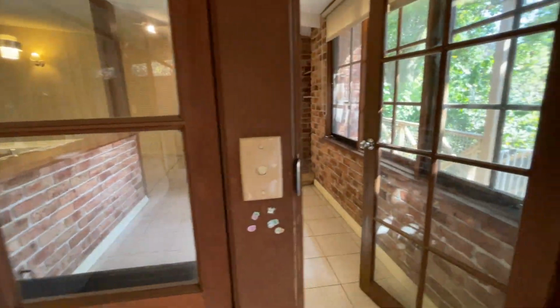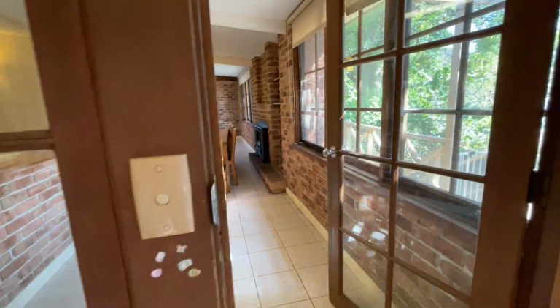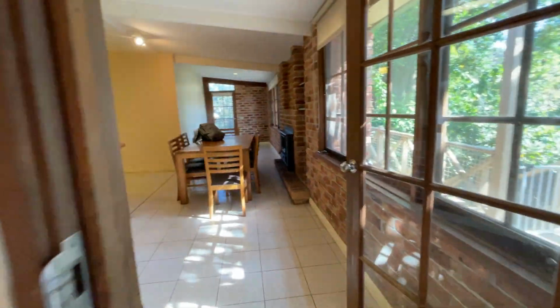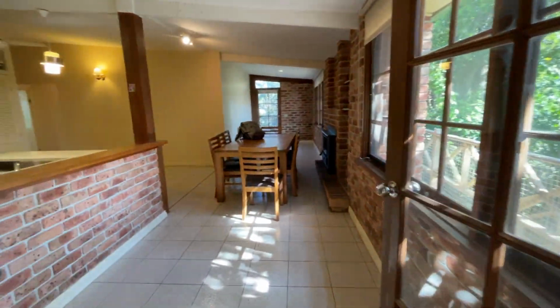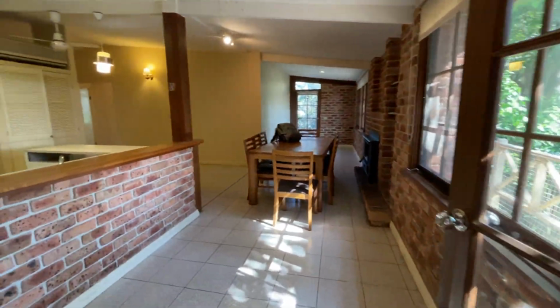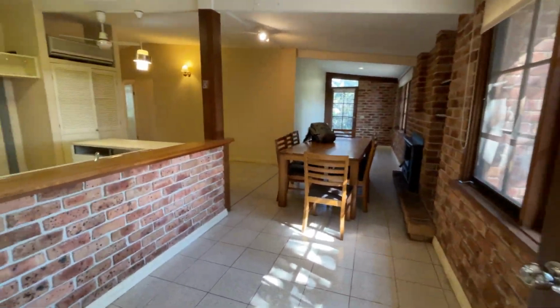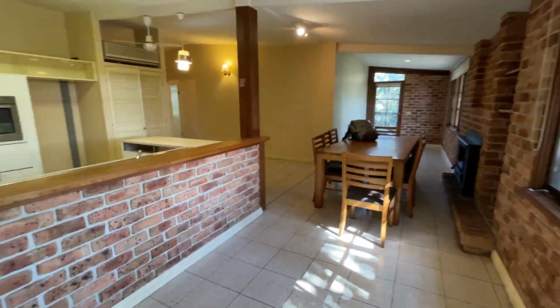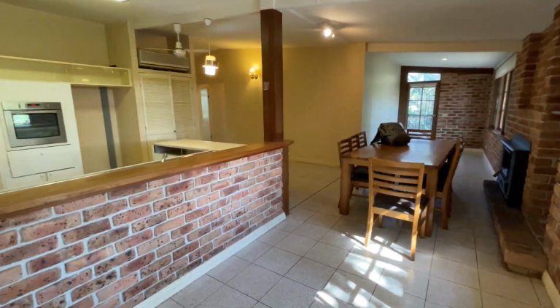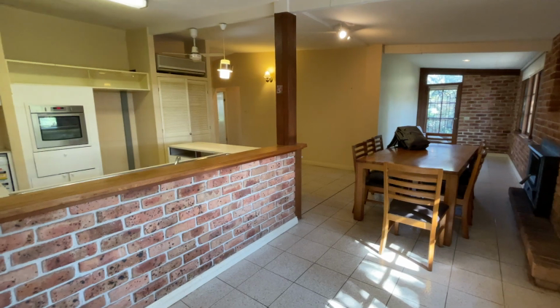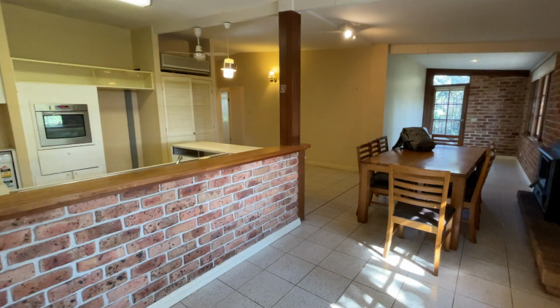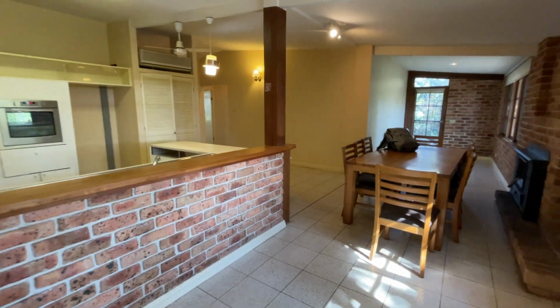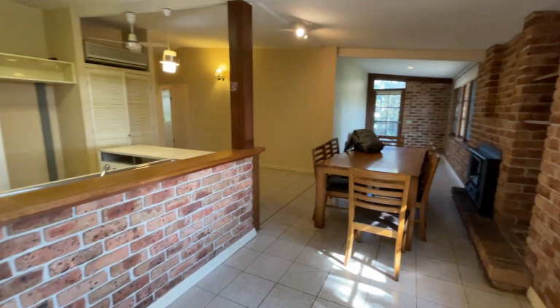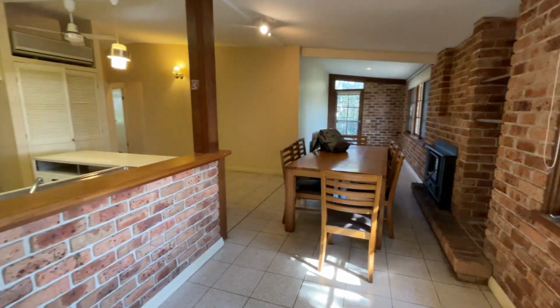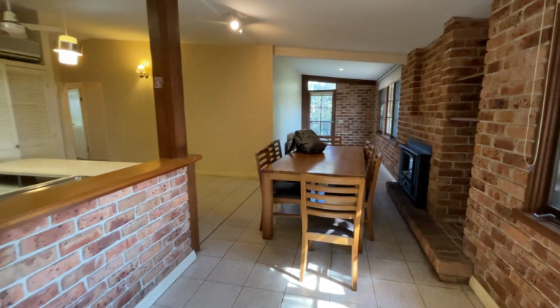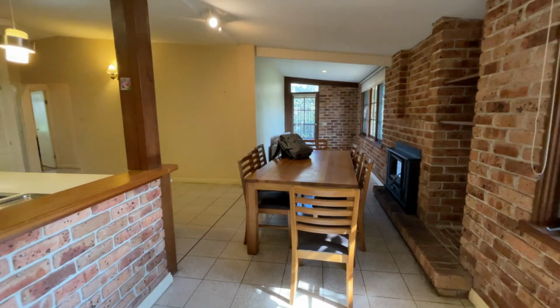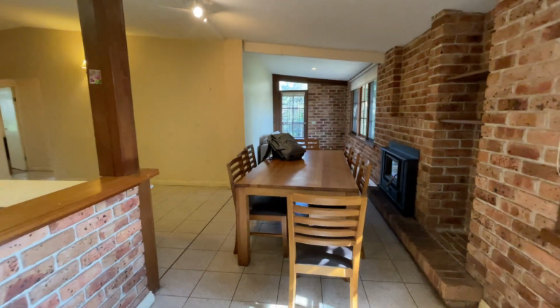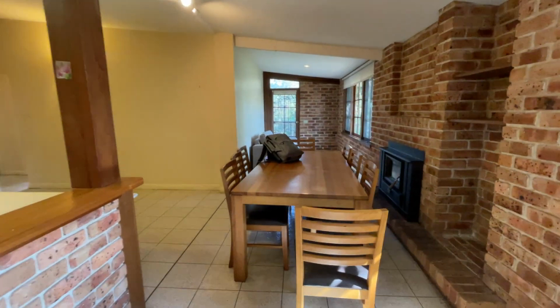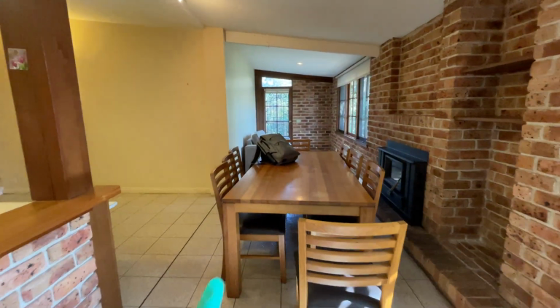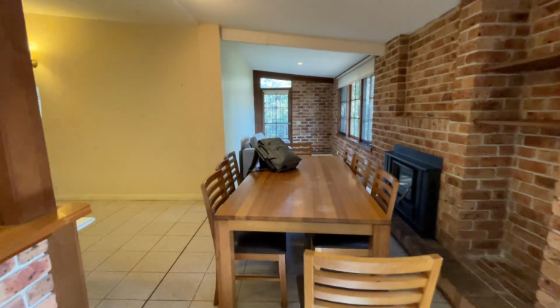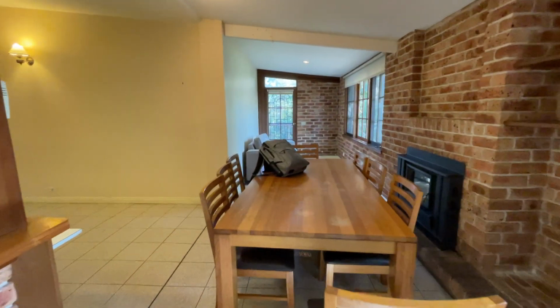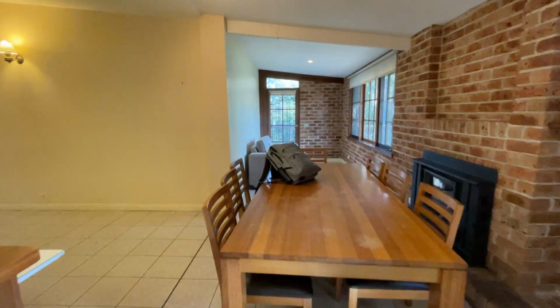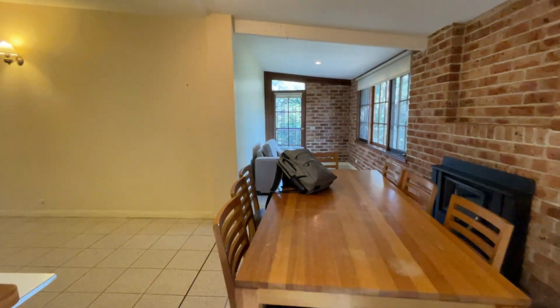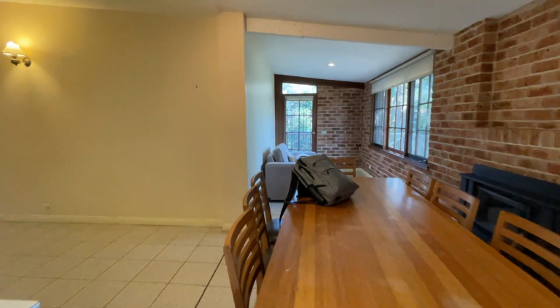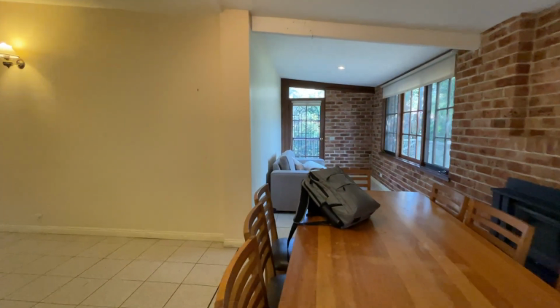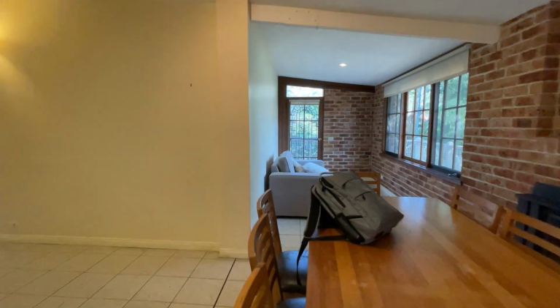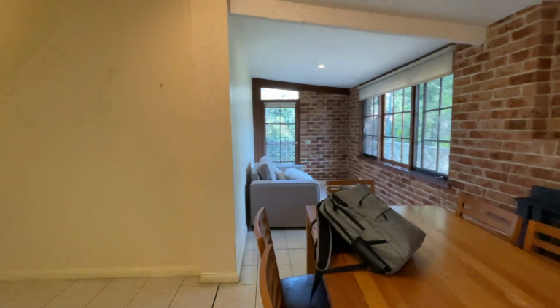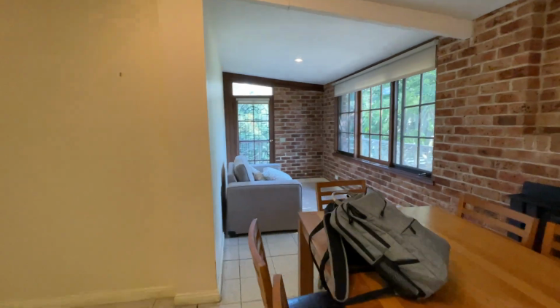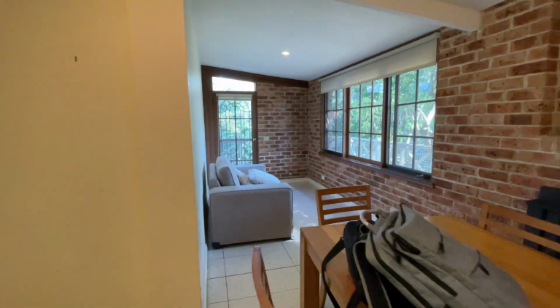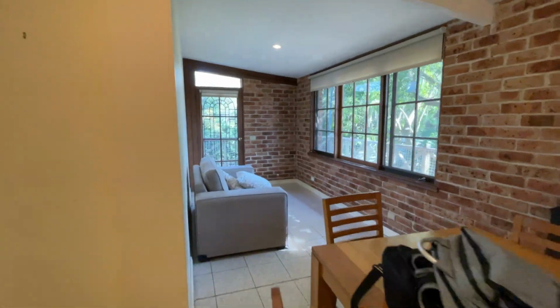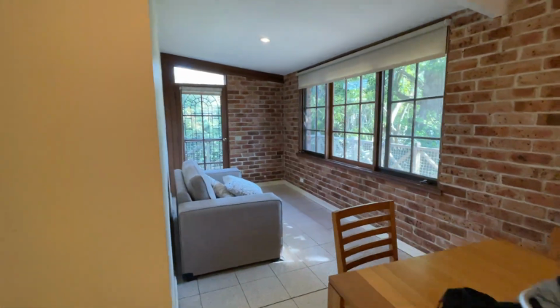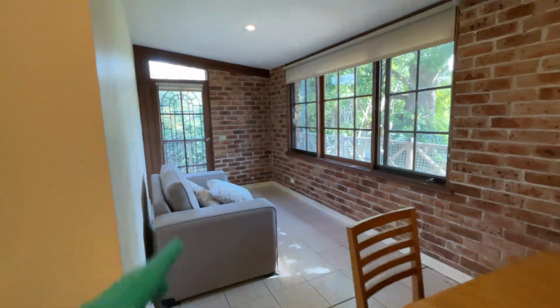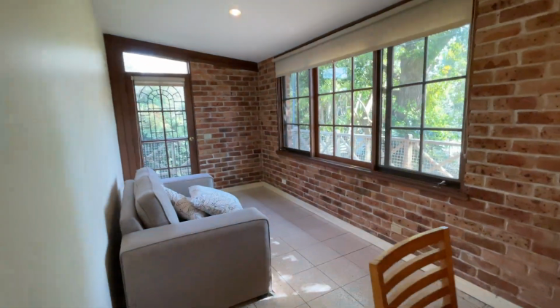Let's take a look at the inside. The owner has provided this dining table, and here is the dining space.